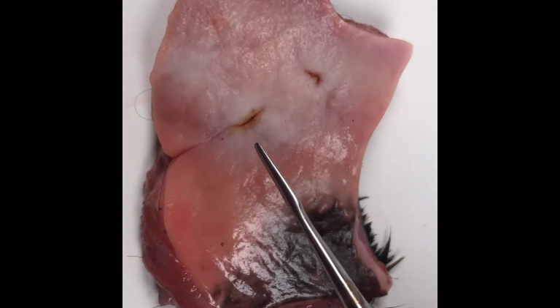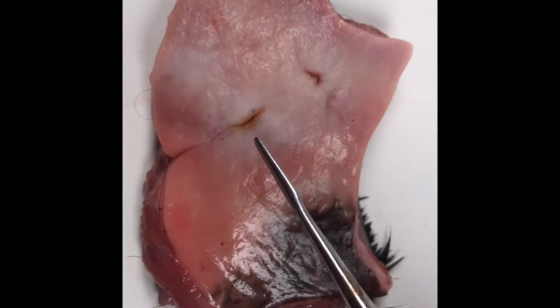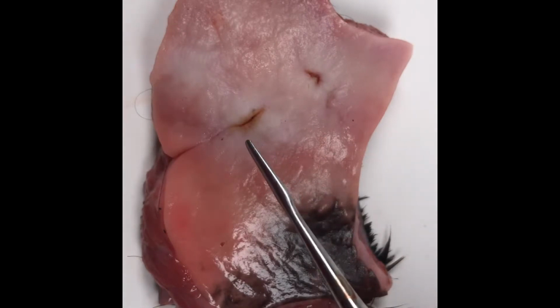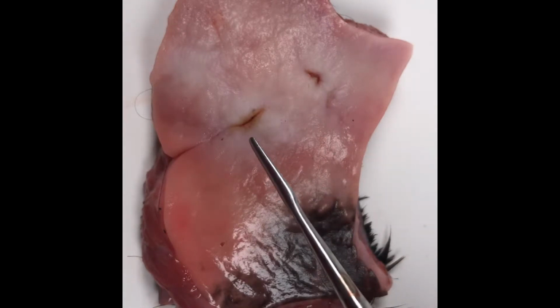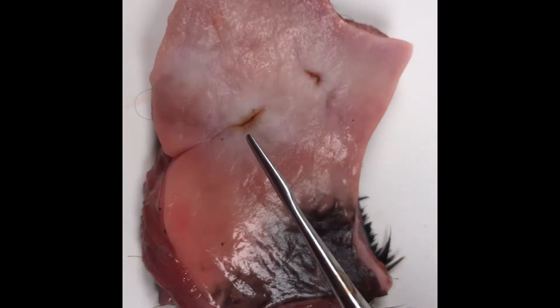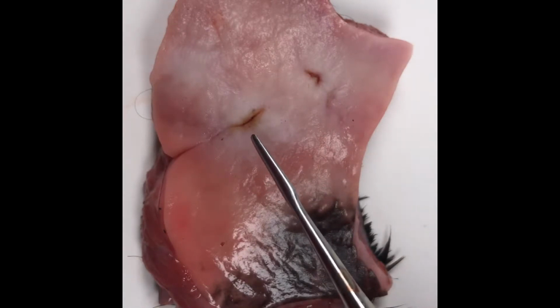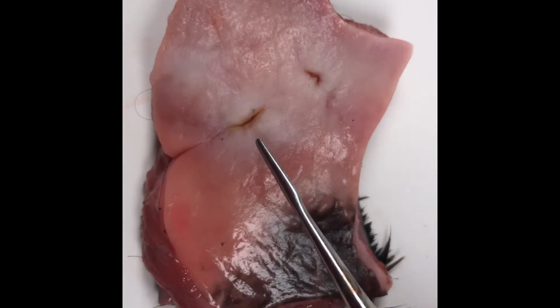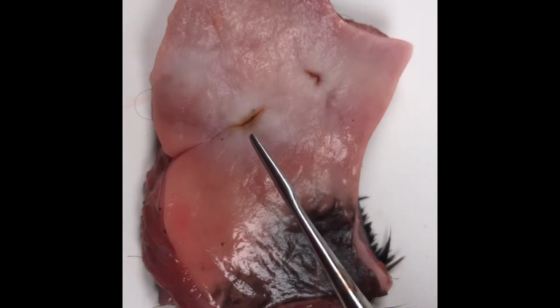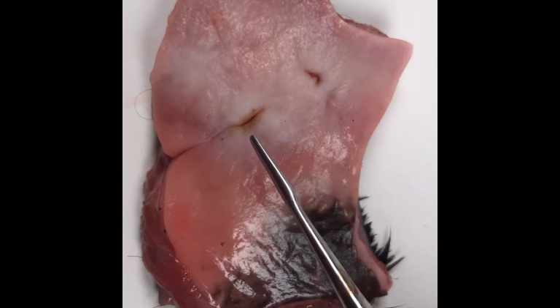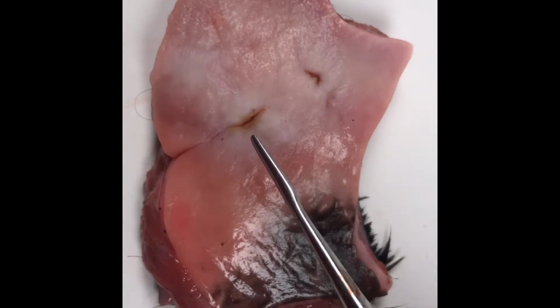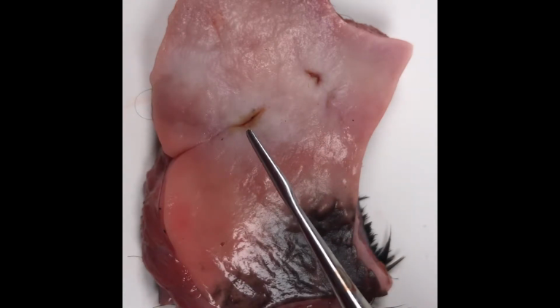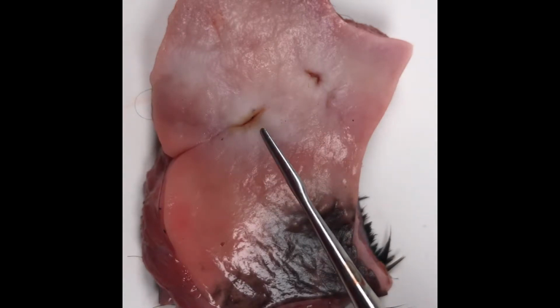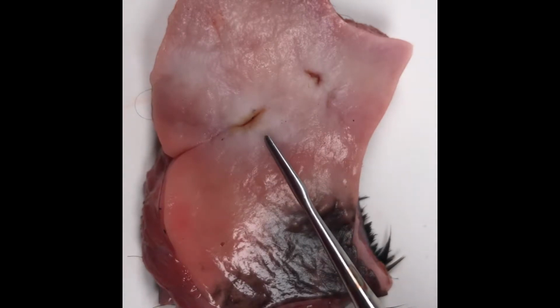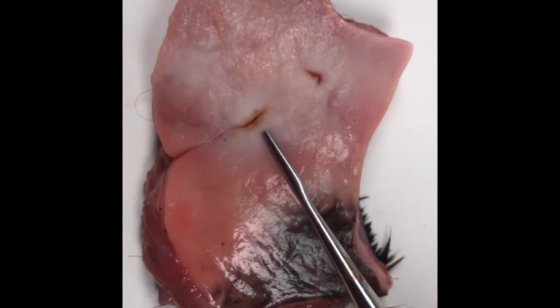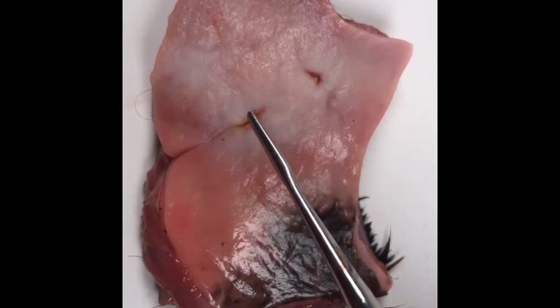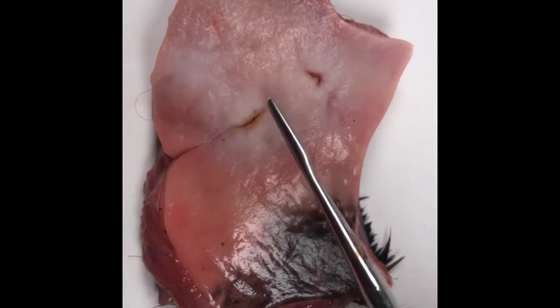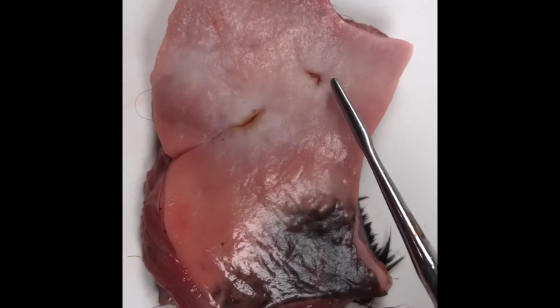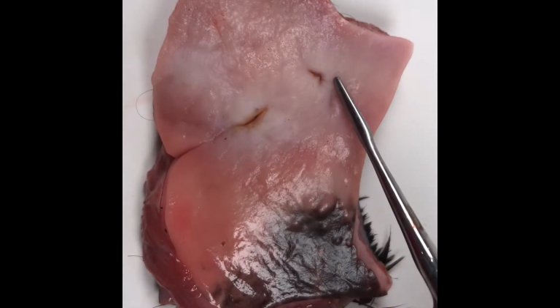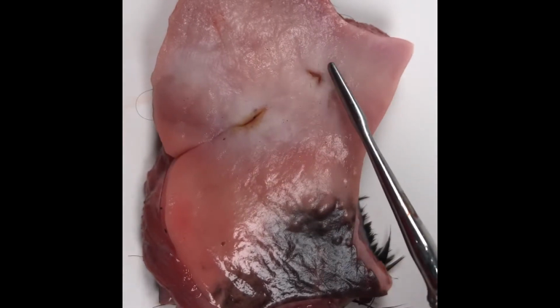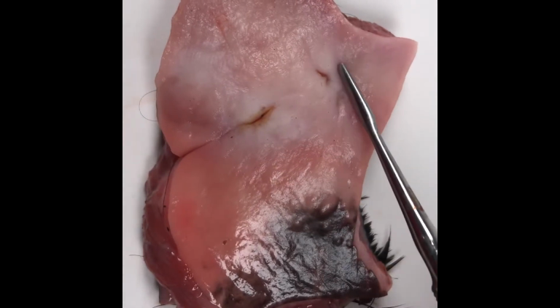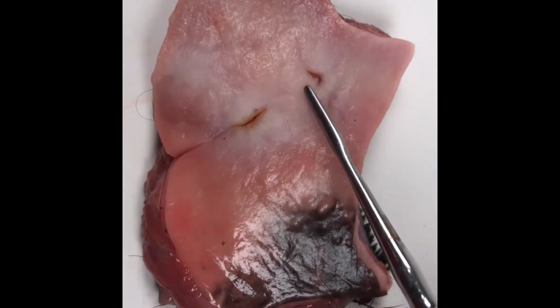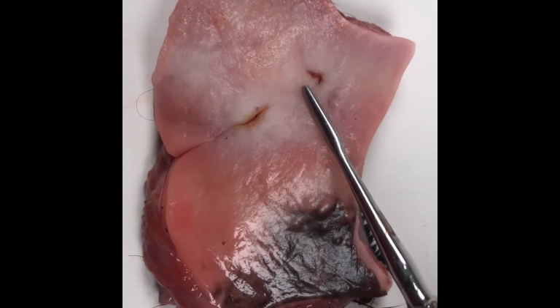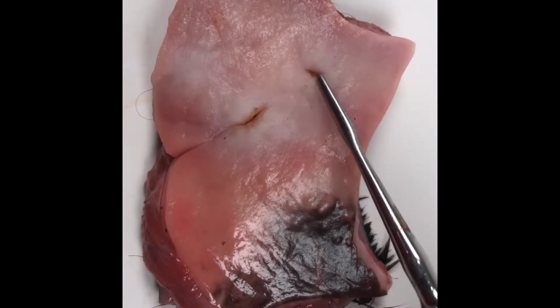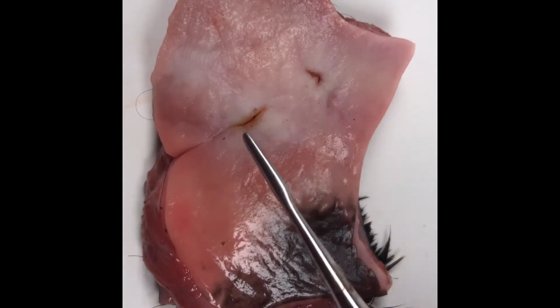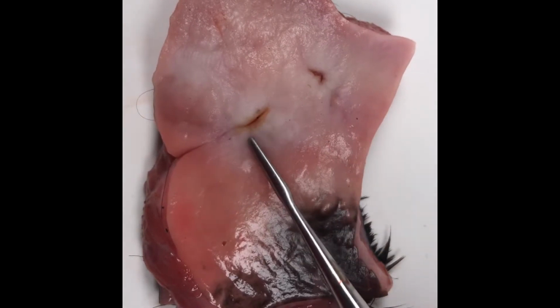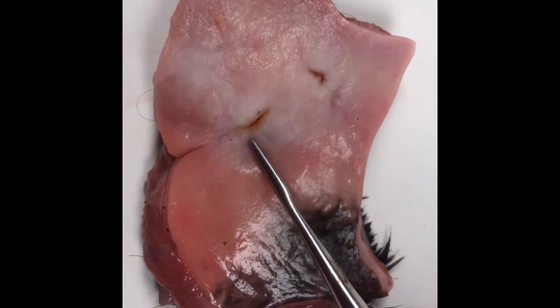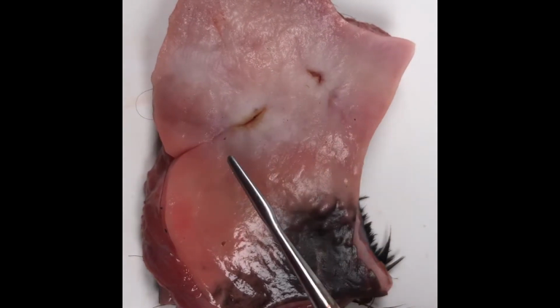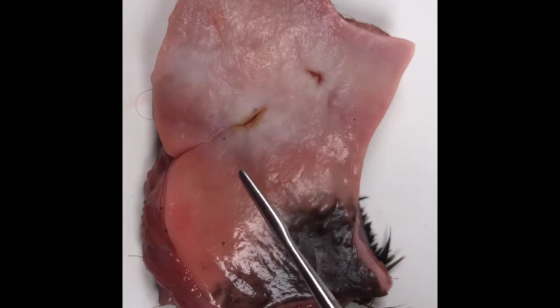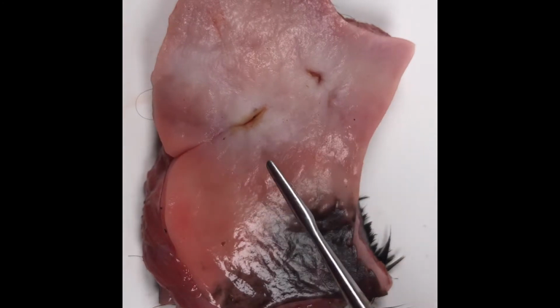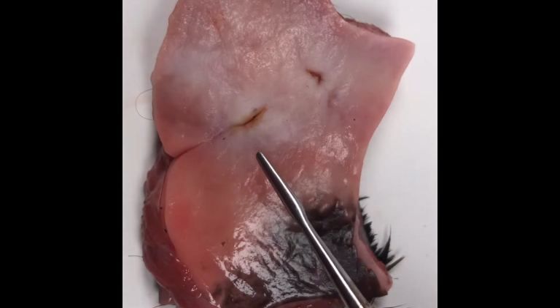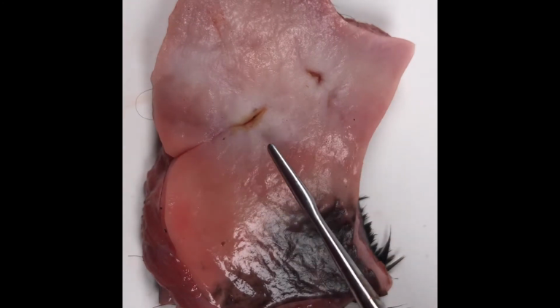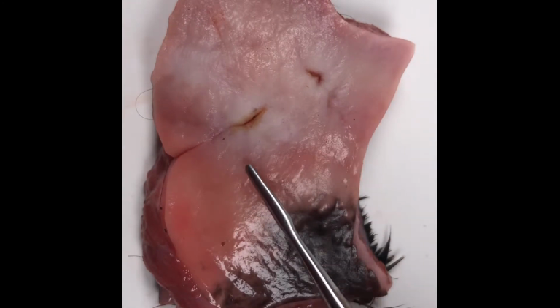We know how painful mouth ulcers are — they're really painful. And I think that to have this sort of damage on the inside of the mouth must cause some pain.